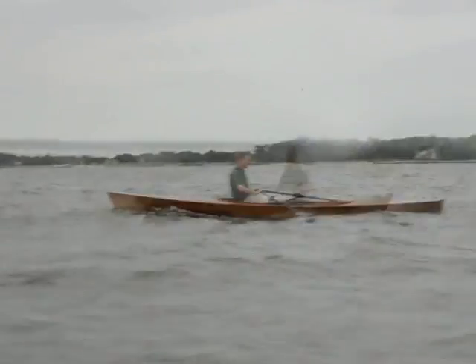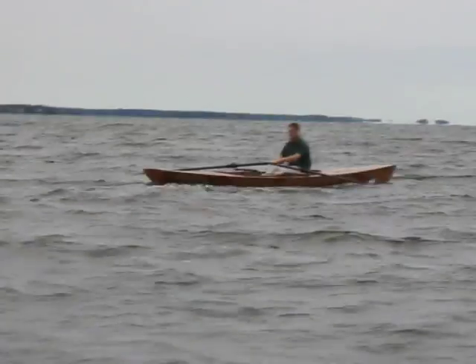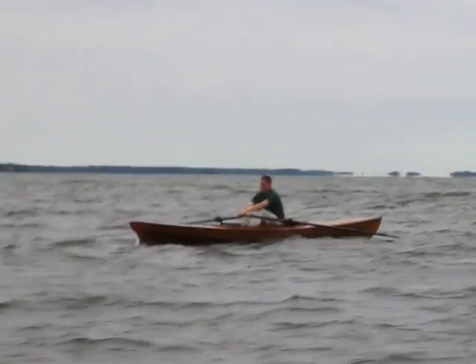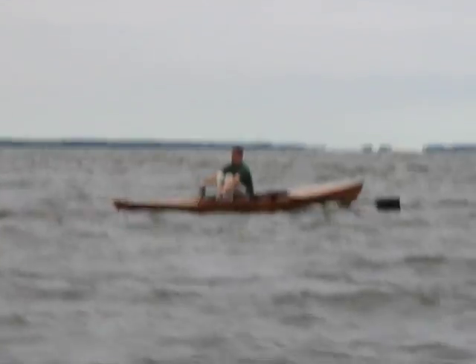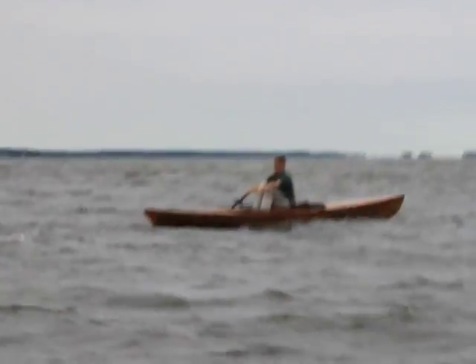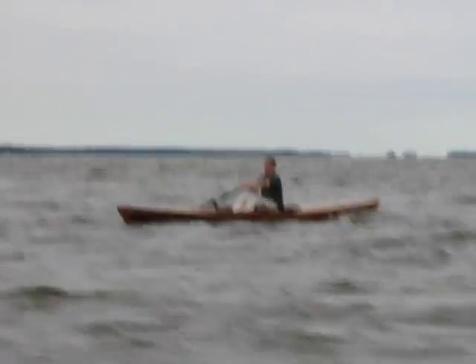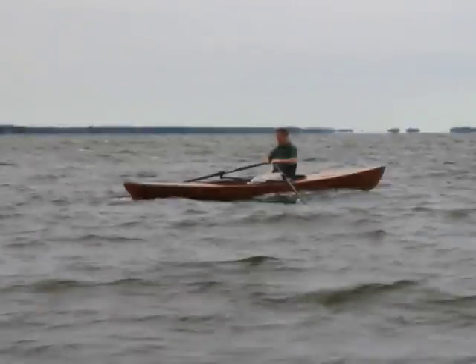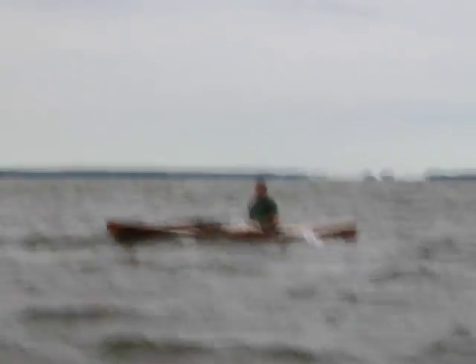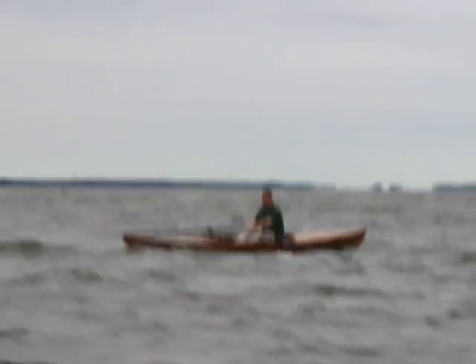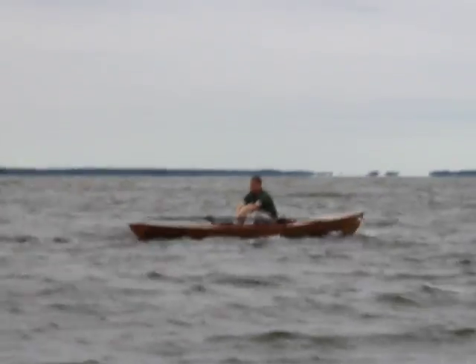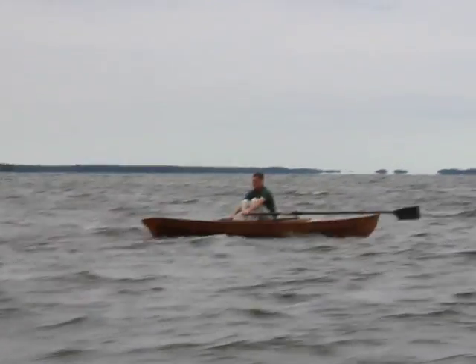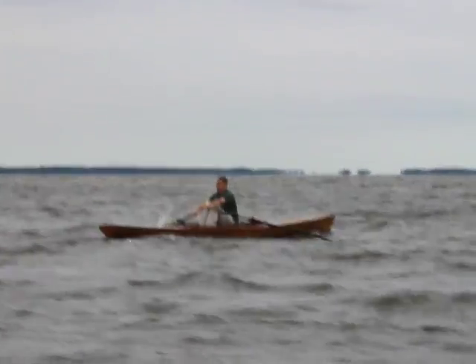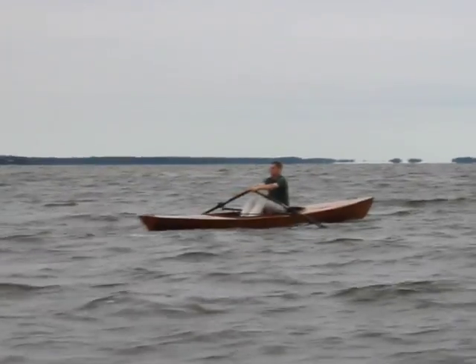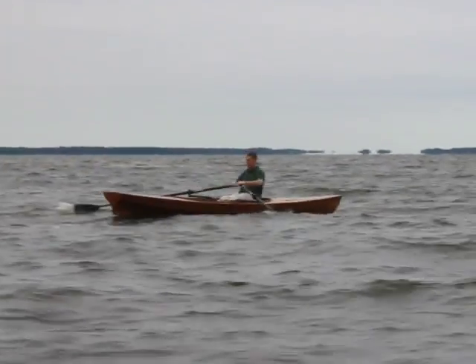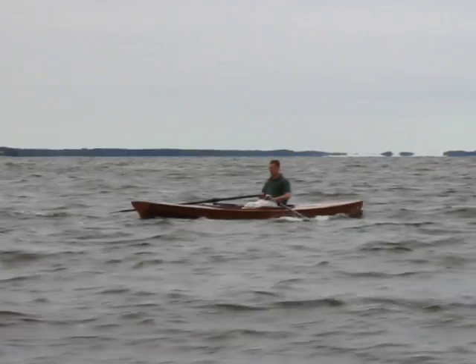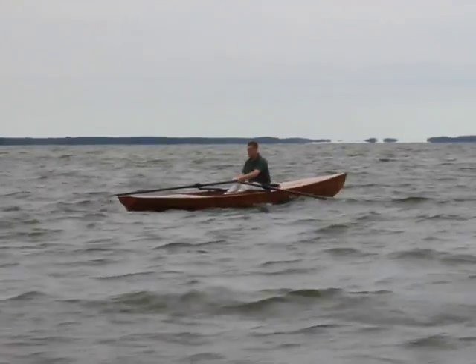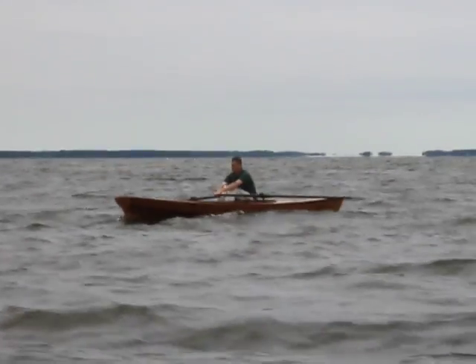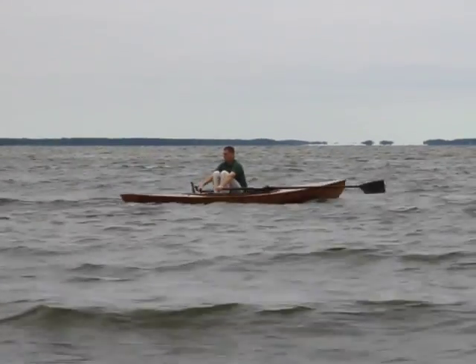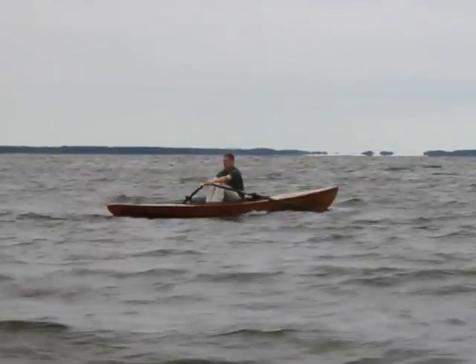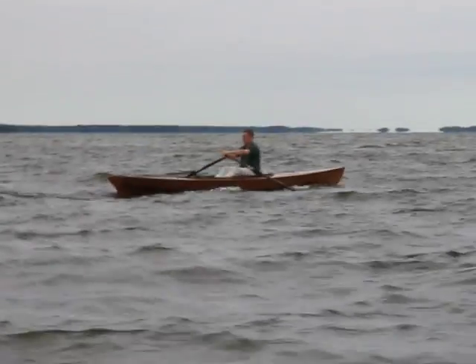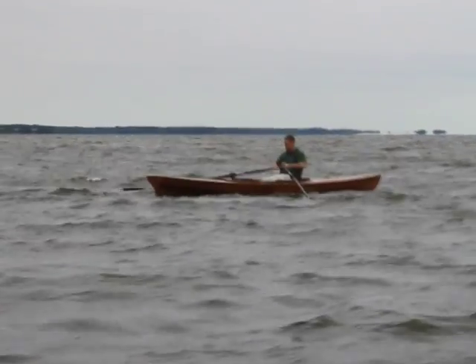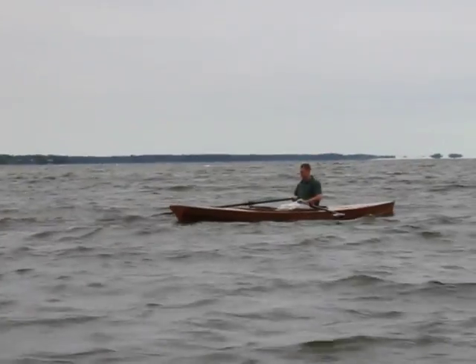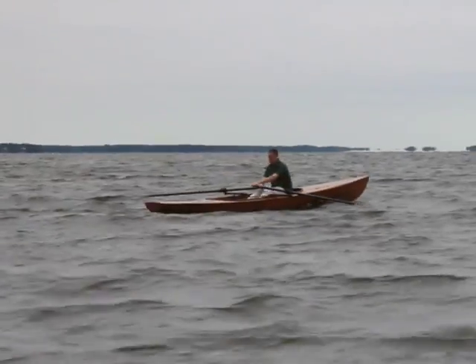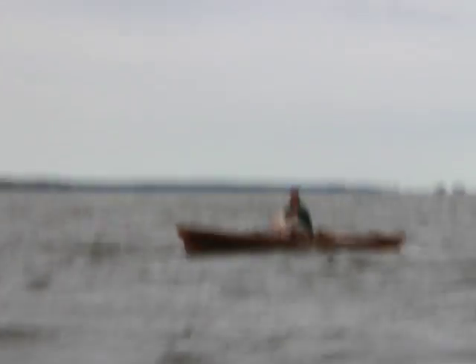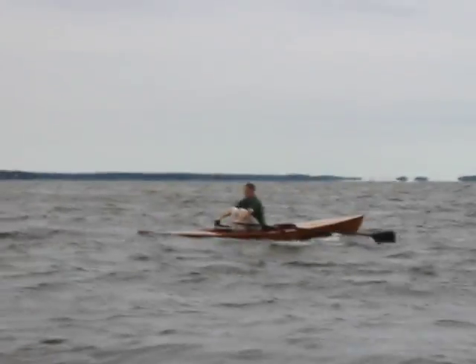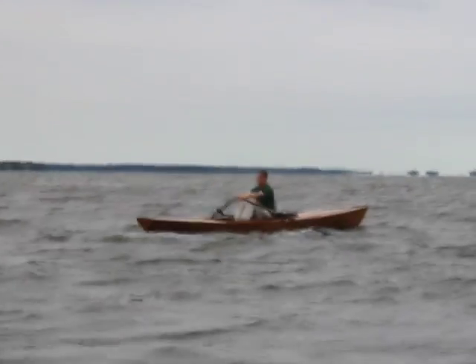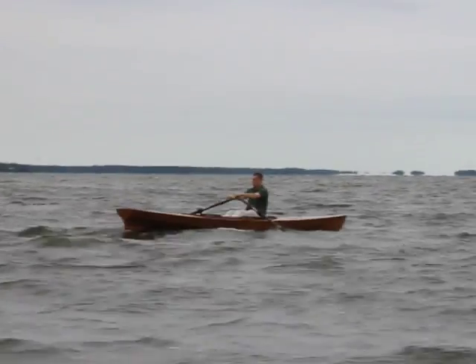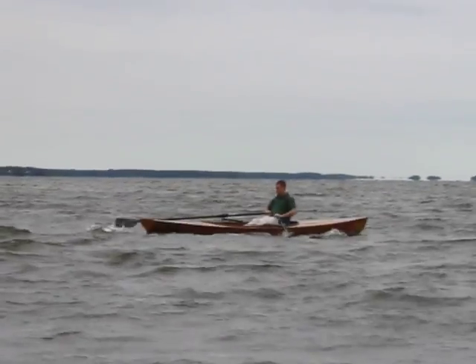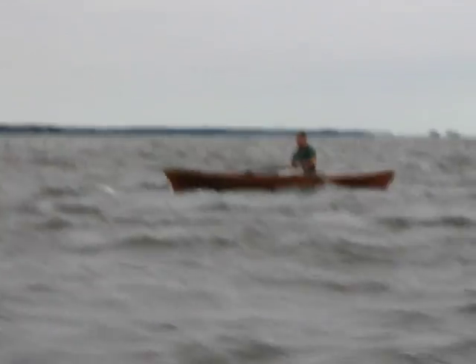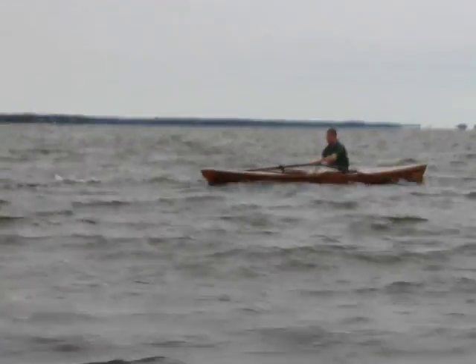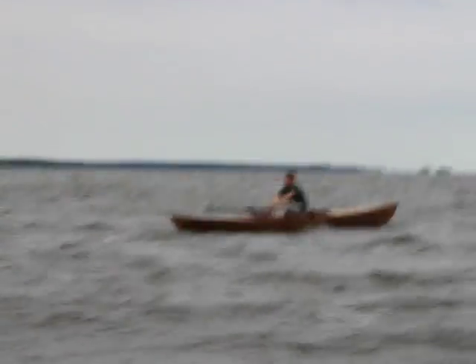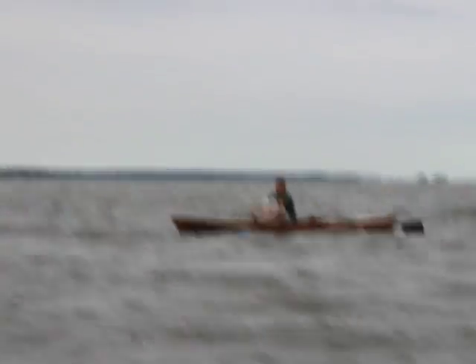A deep skeg keeps the bow pointed in the right direction, even when it's windy. The waterline is long and narrow, so in spite of the rough water ability, this is still a fast Wherry. But it's stable enough for beginners or for experienced rowers to use in cold or rough water.